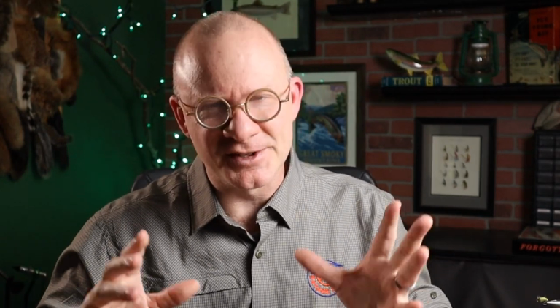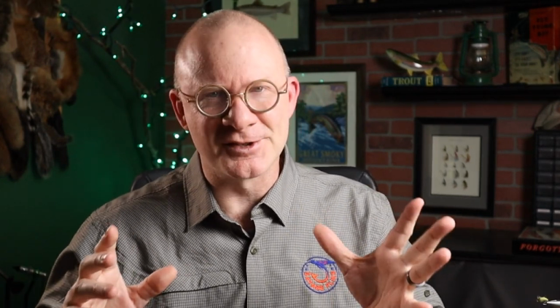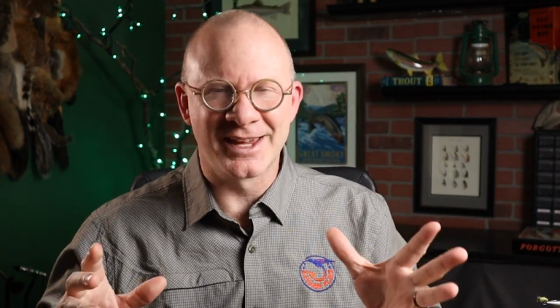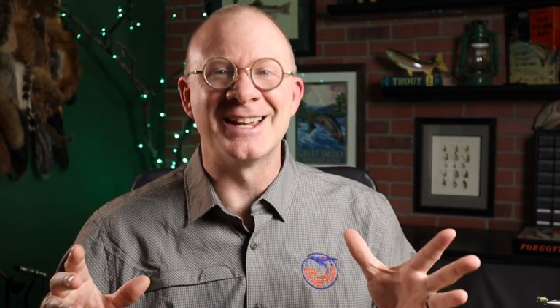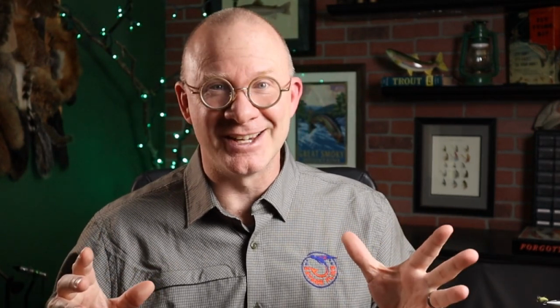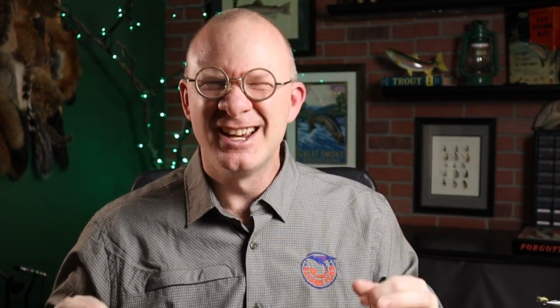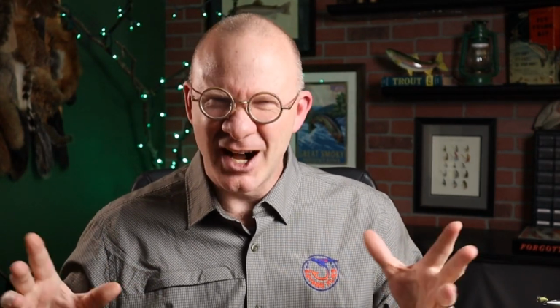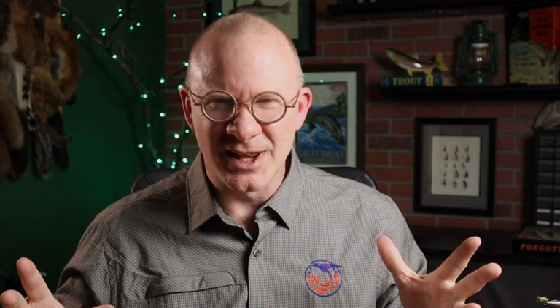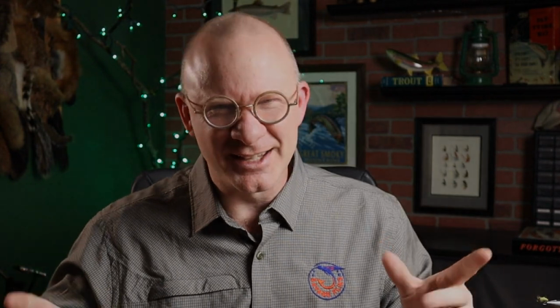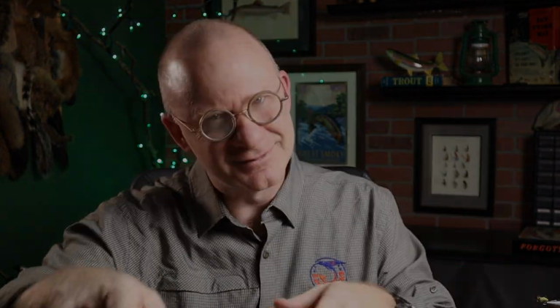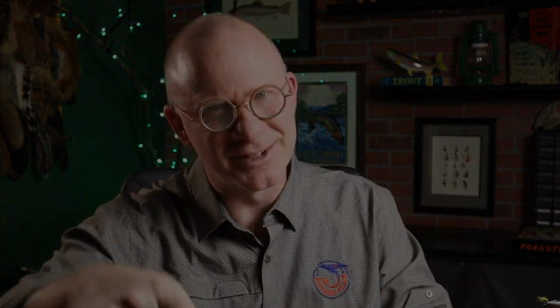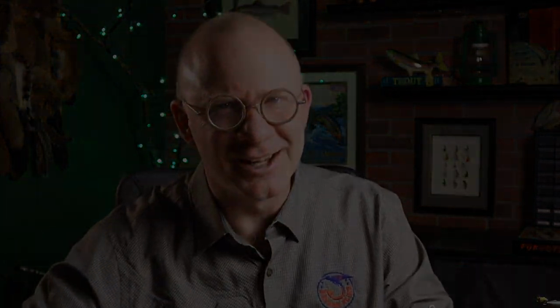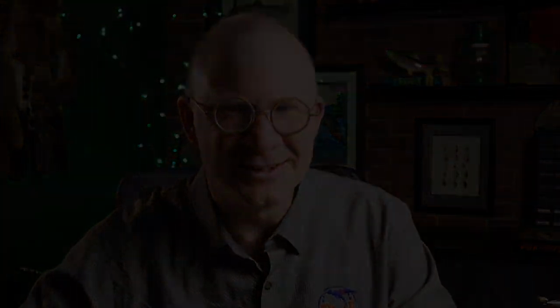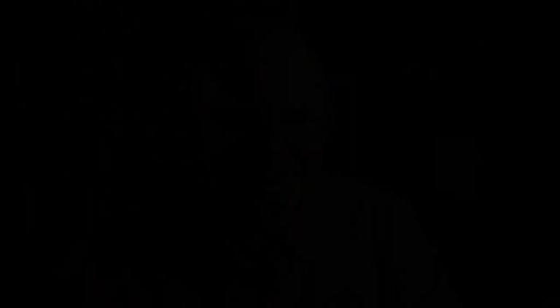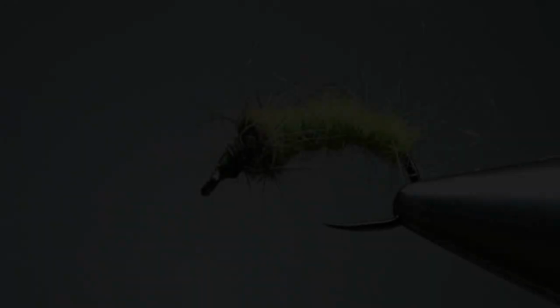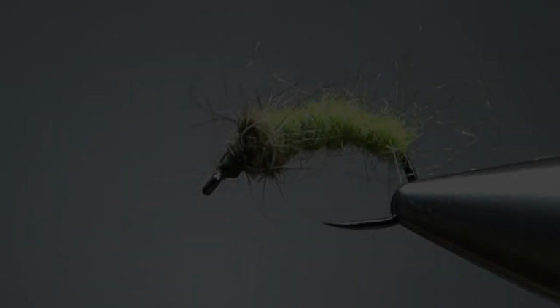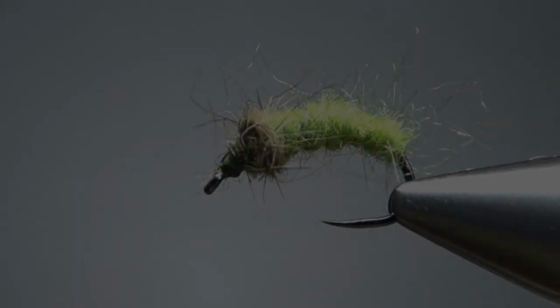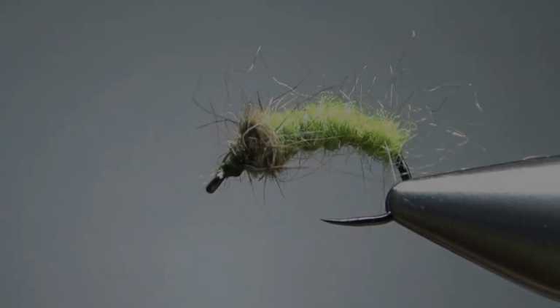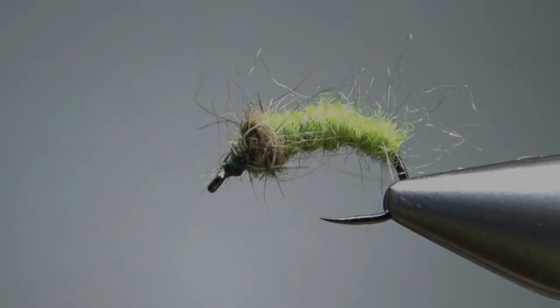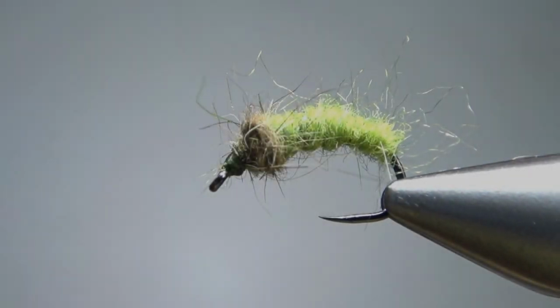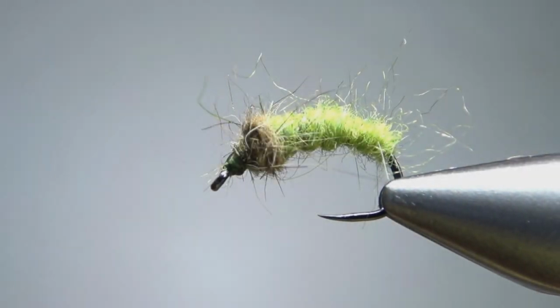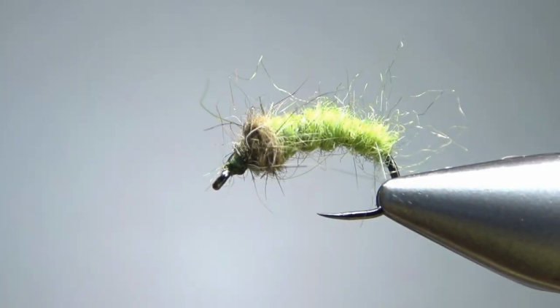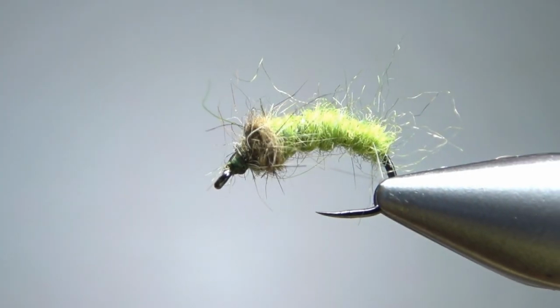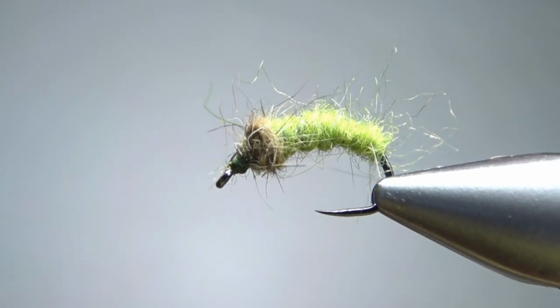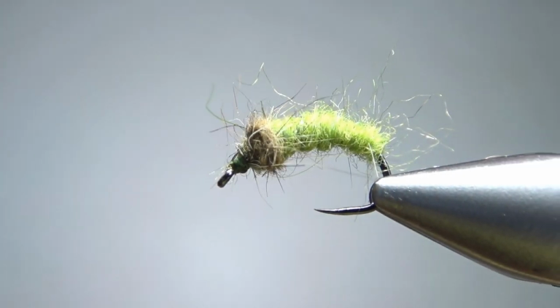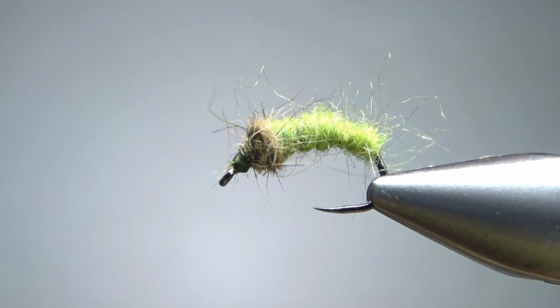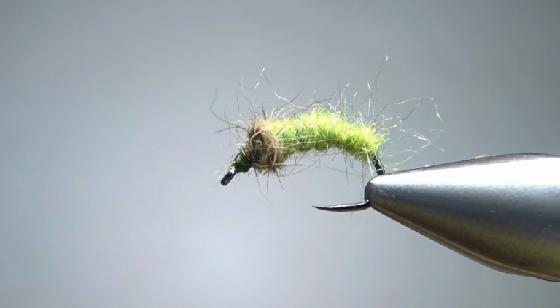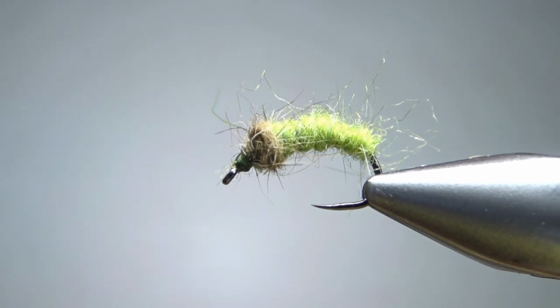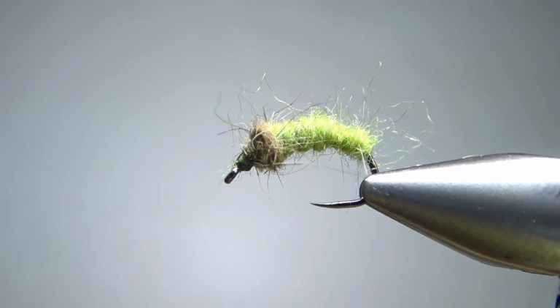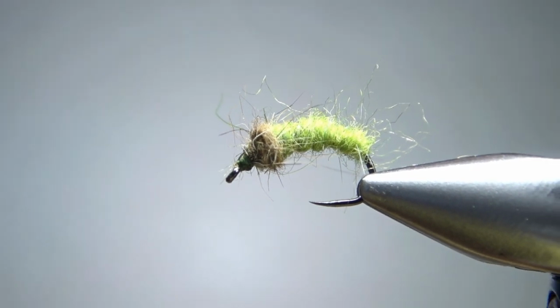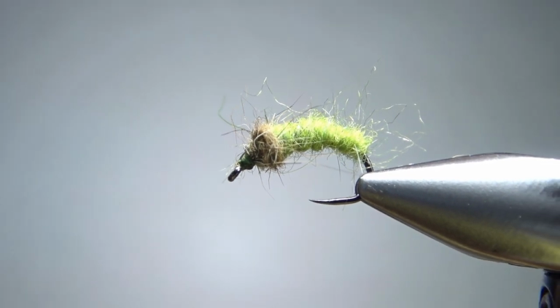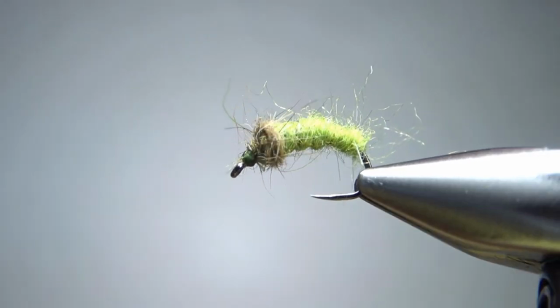This thing's going to catch fish. Let's give it a shot. All right, there it is in the vise — a Green Rock Worm Euro Nymph. Pretty simple little pattern. You can barely see that monofilament rib in there.